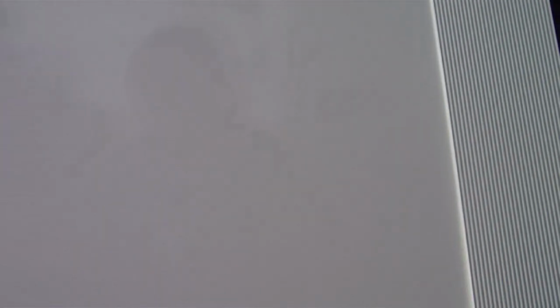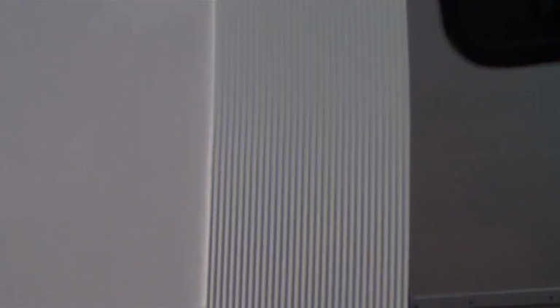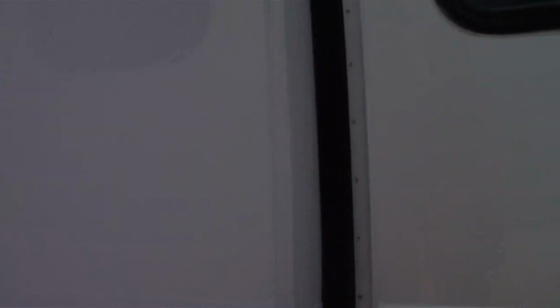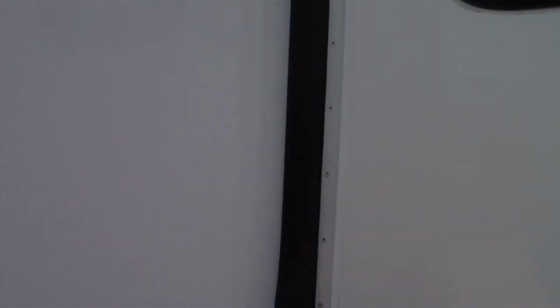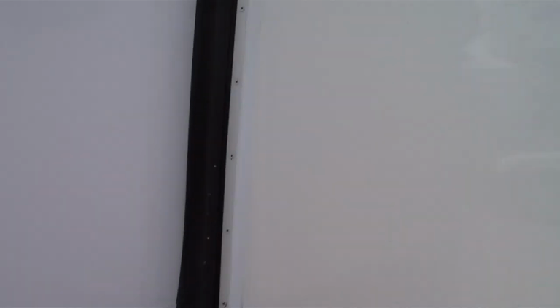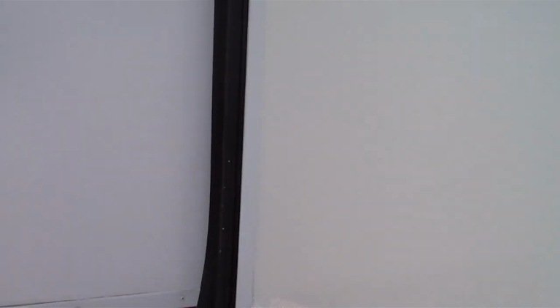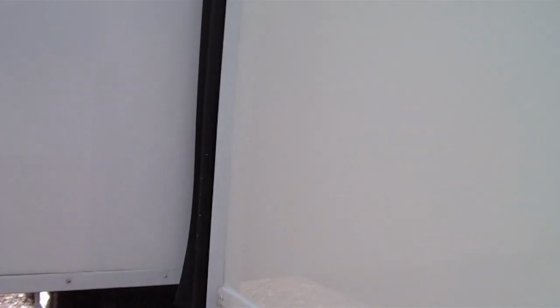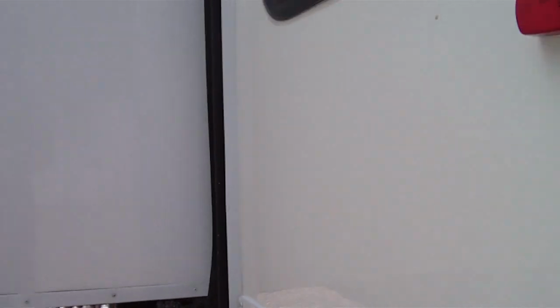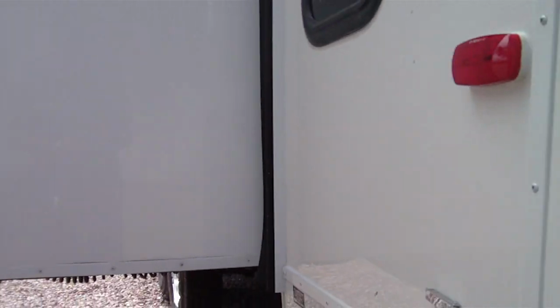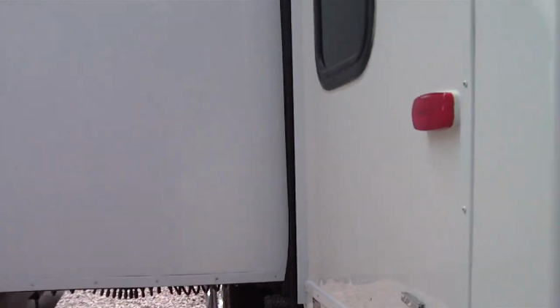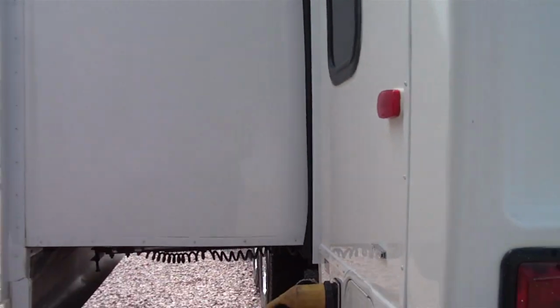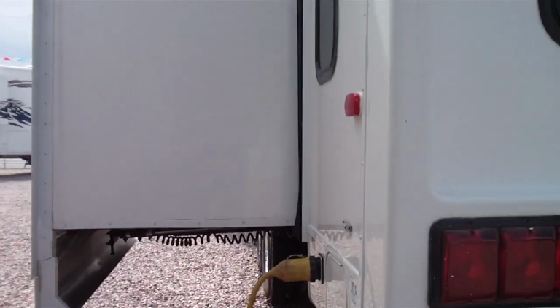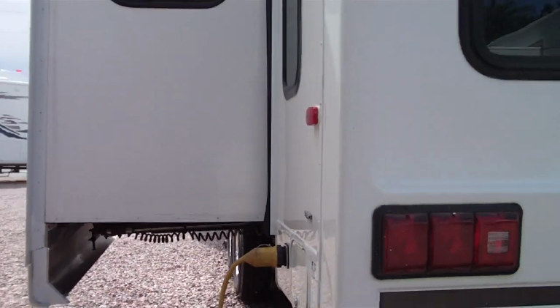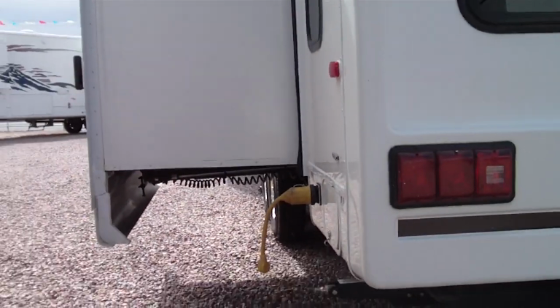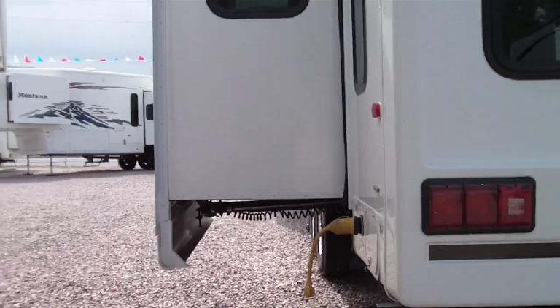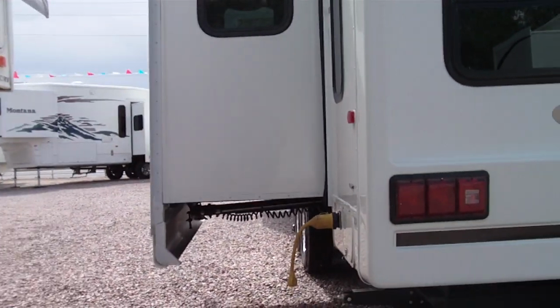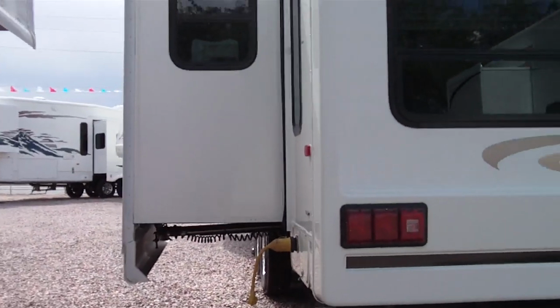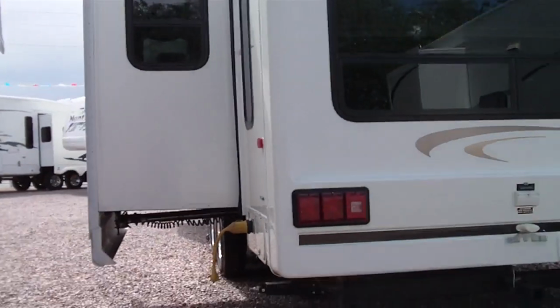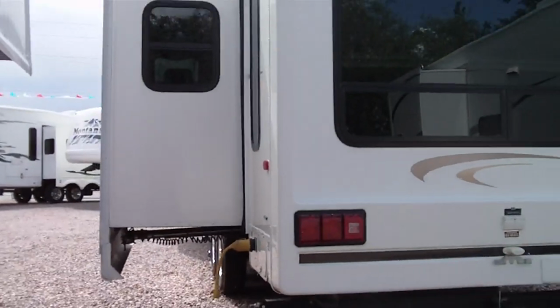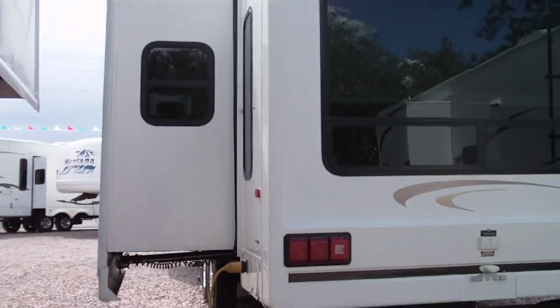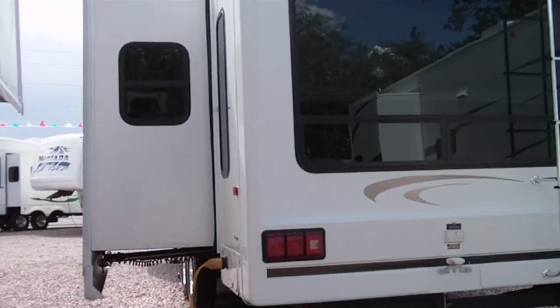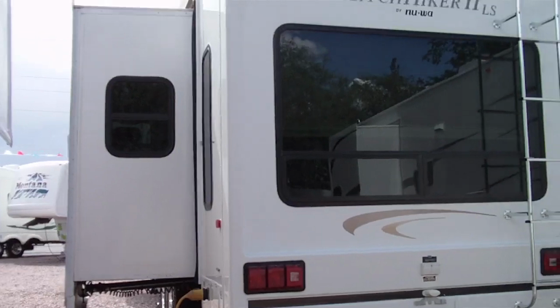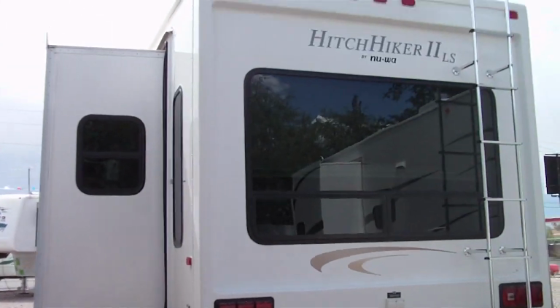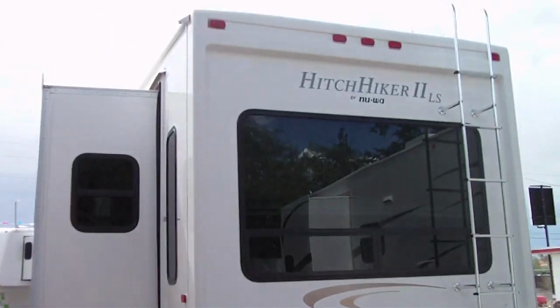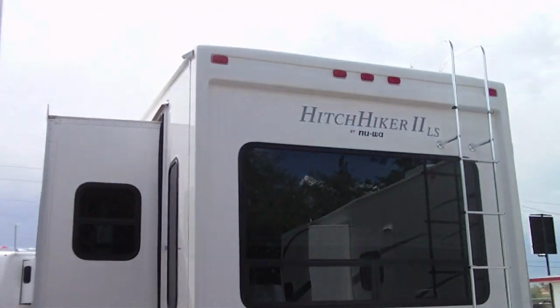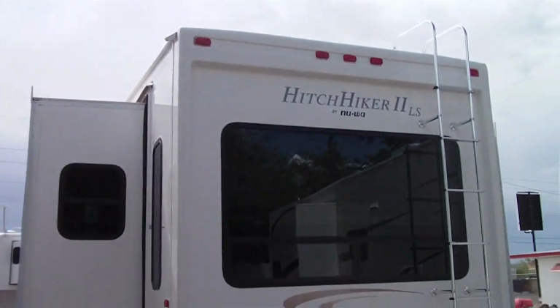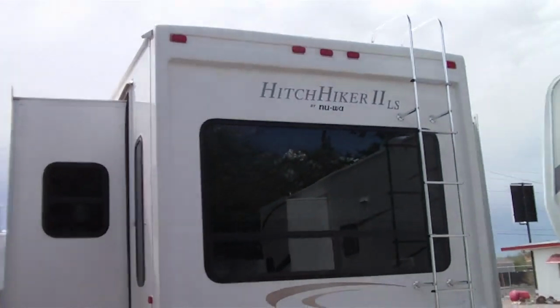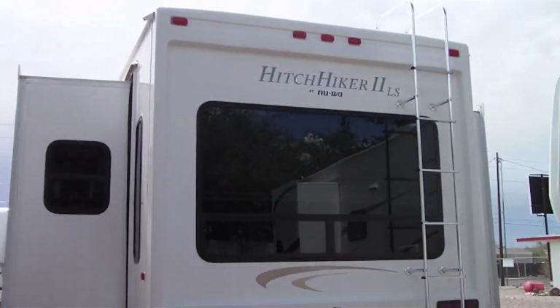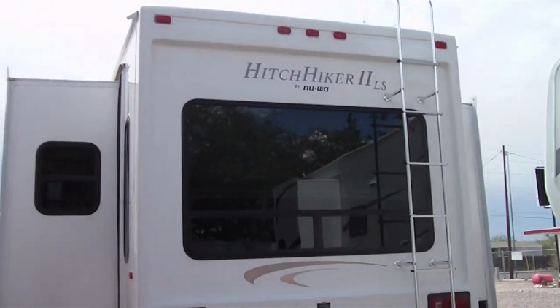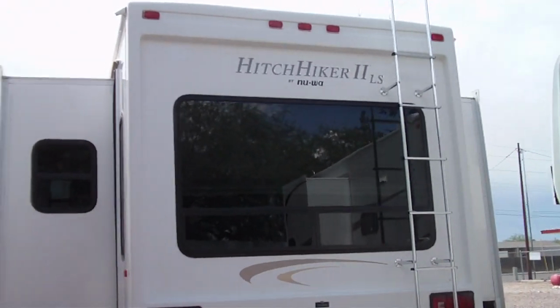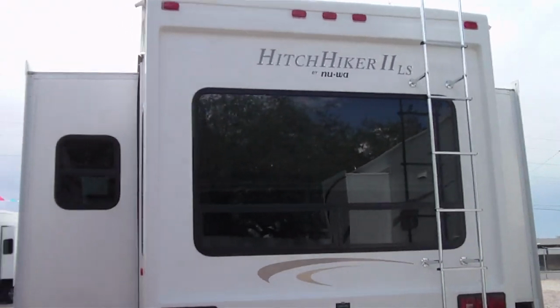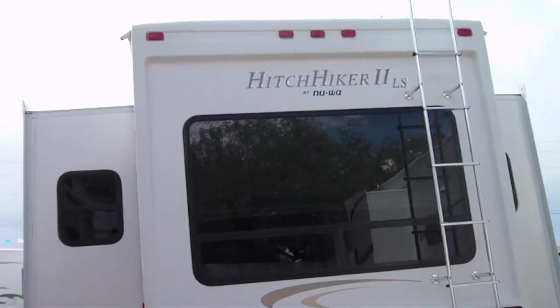It has tinted windows, 50 amp electric service, and day and night shades. This has not been smoked in — it's in very decent shape.